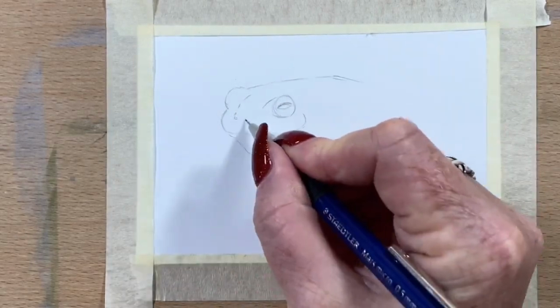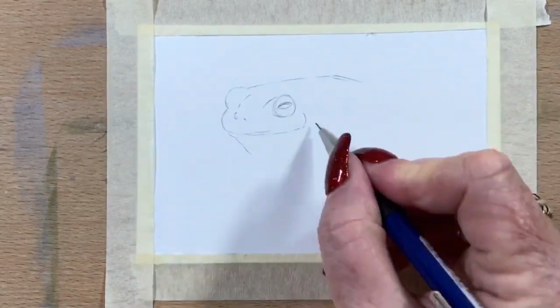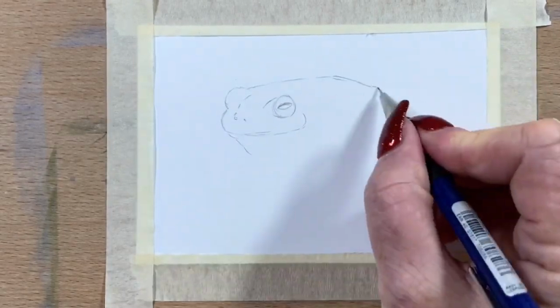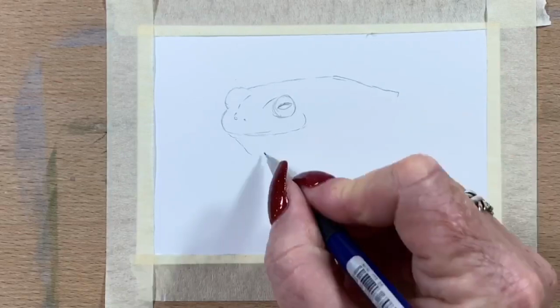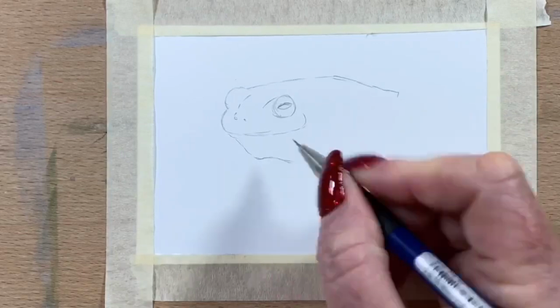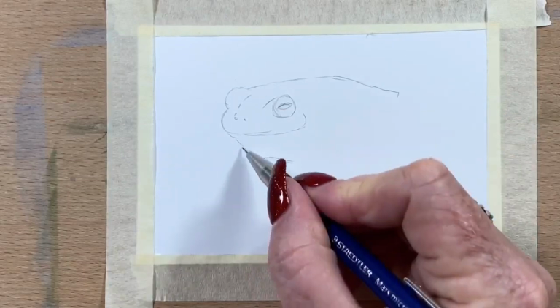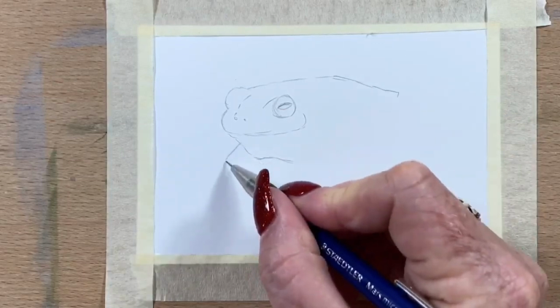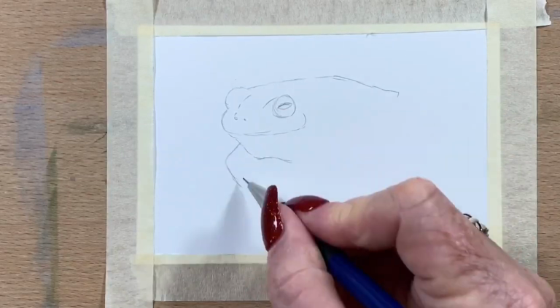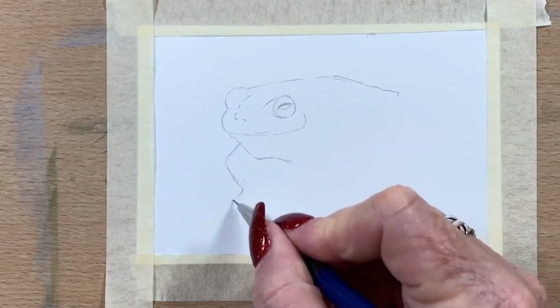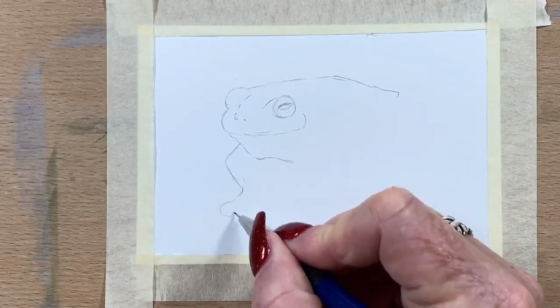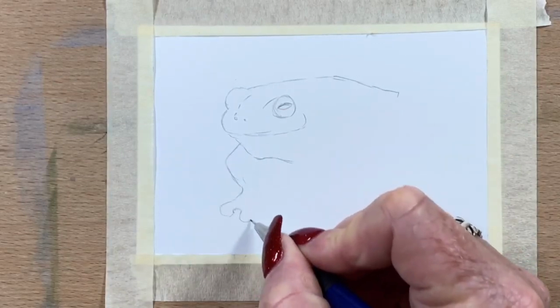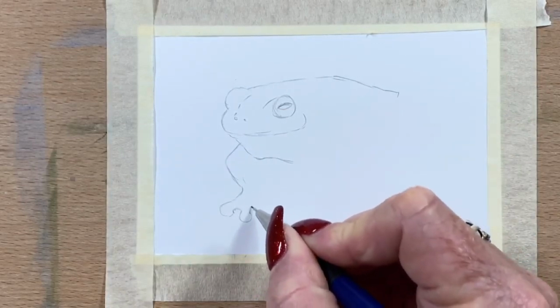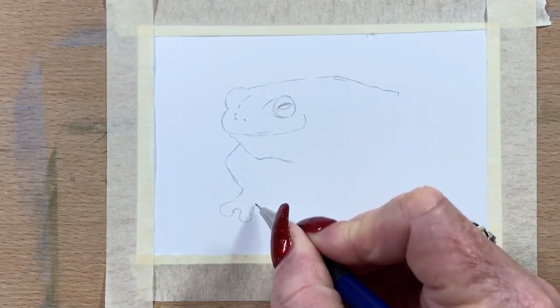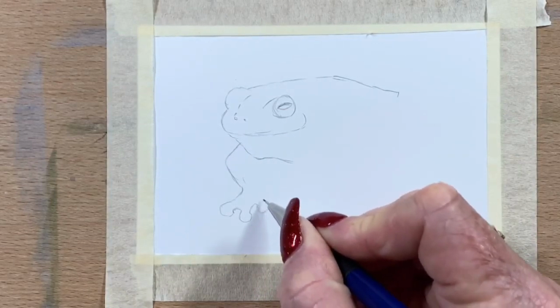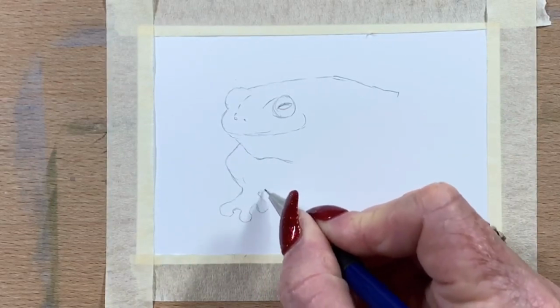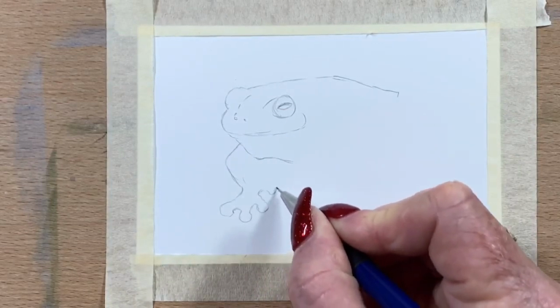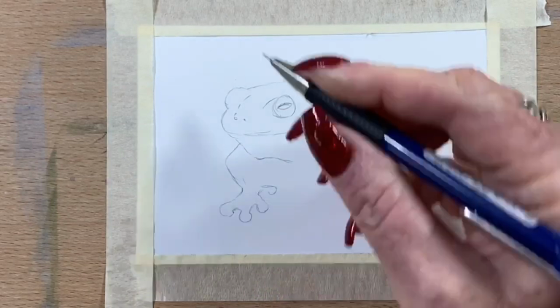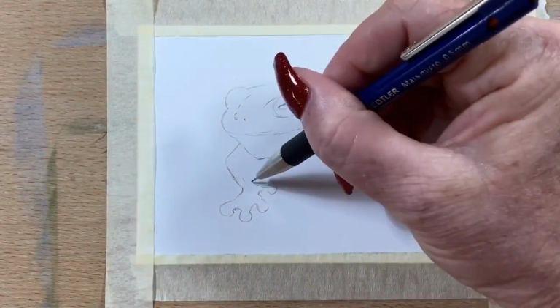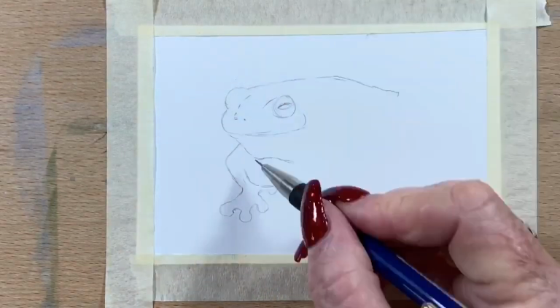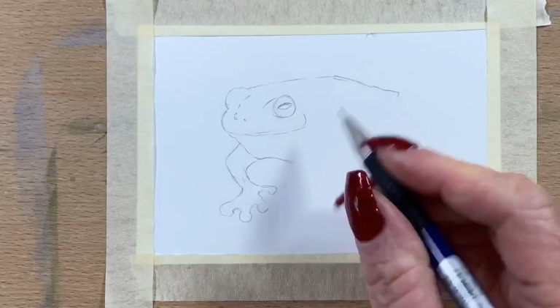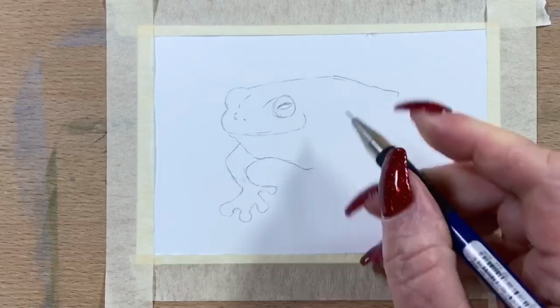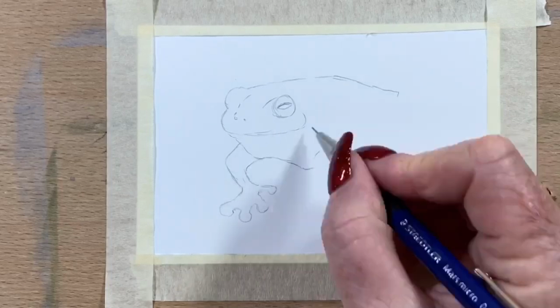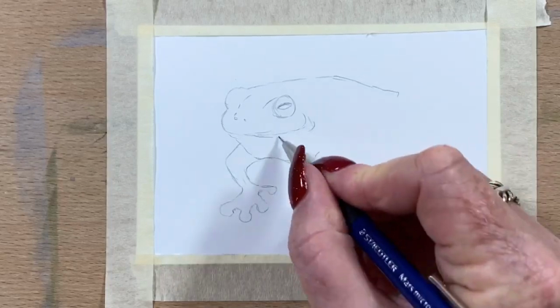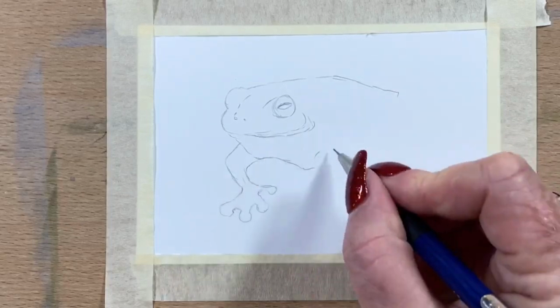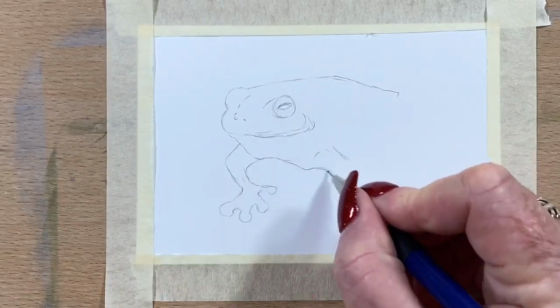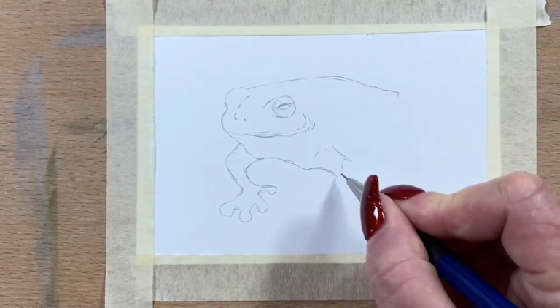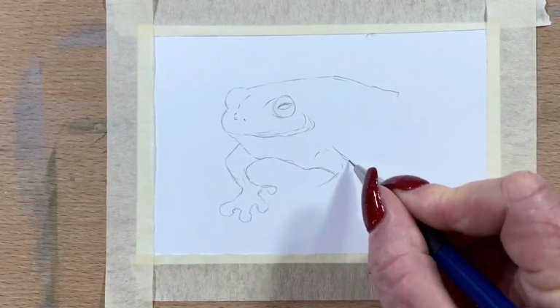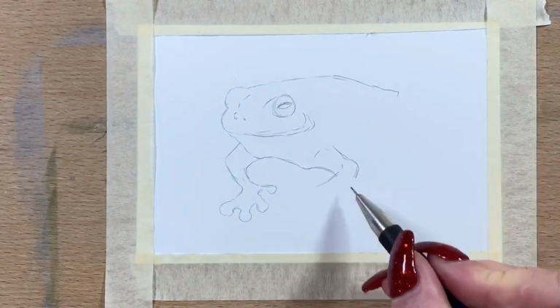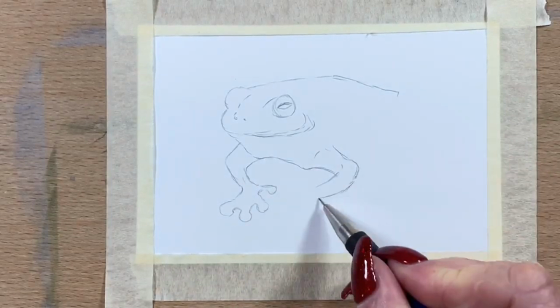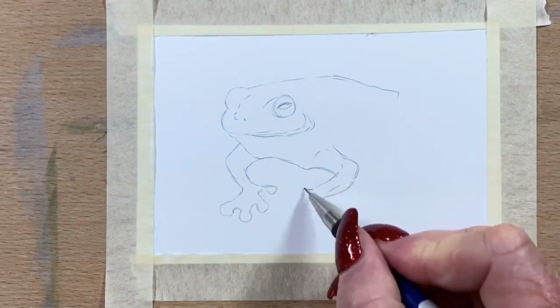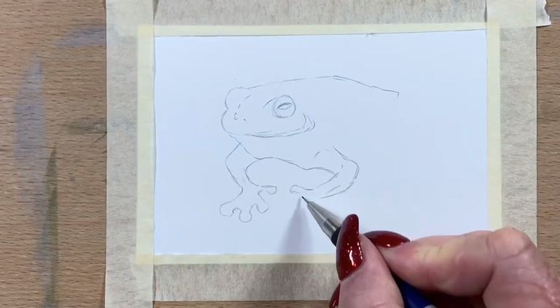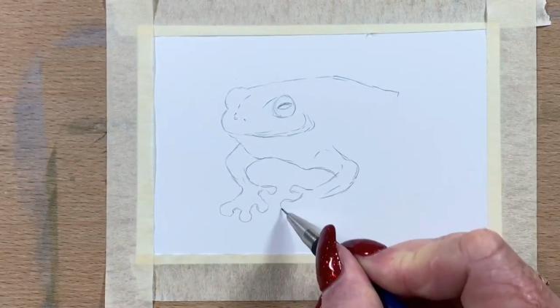These guys are absolutely gorgeous. The colors are so vibrant and amazing, and I thought it would be fun to try — and yeah, it was fun to try and draw these little guys.